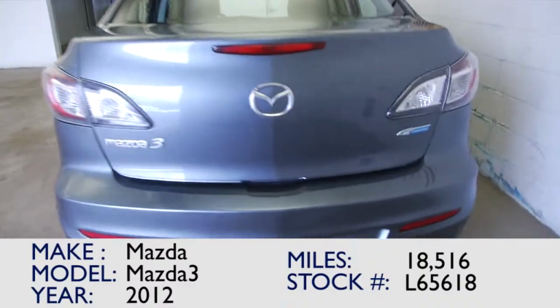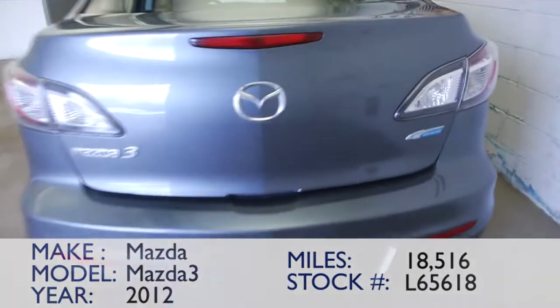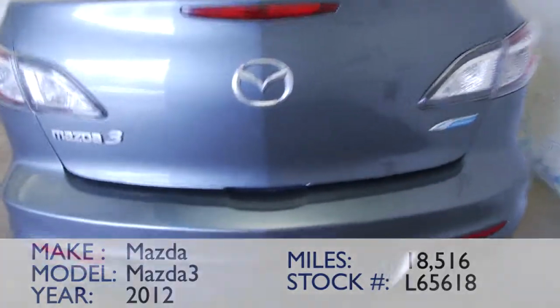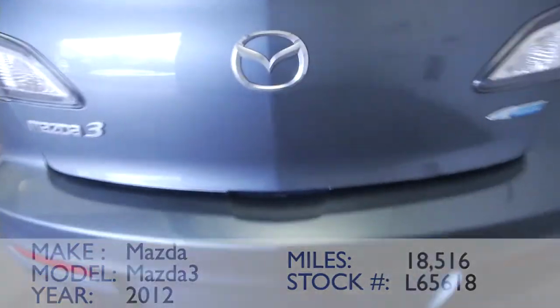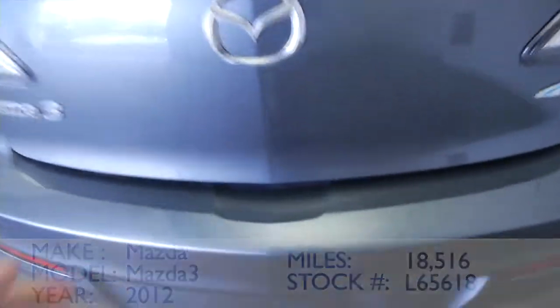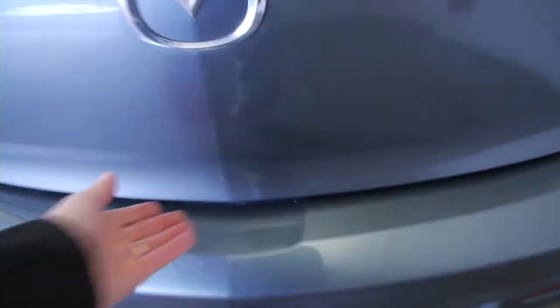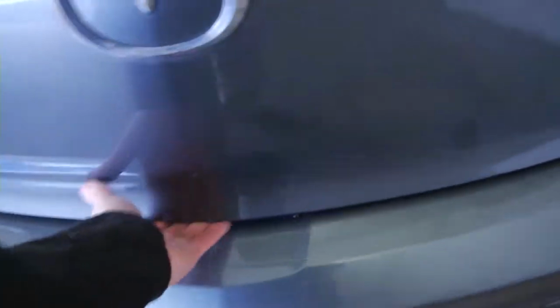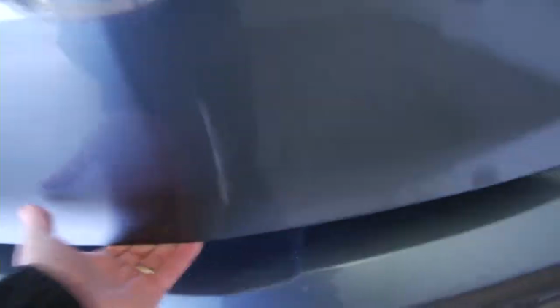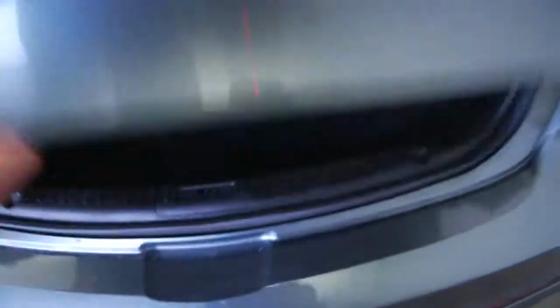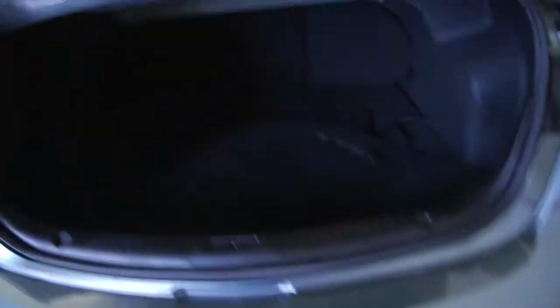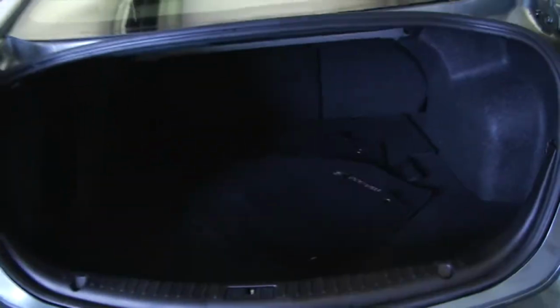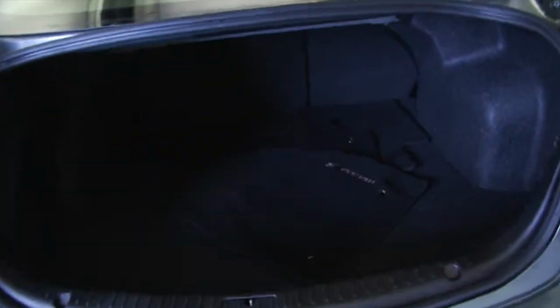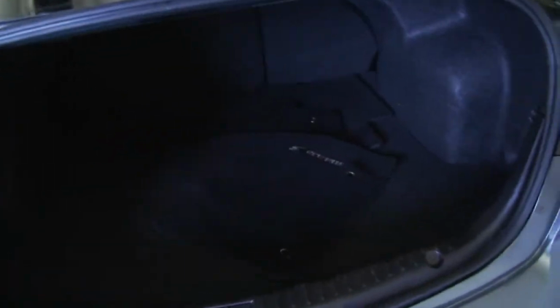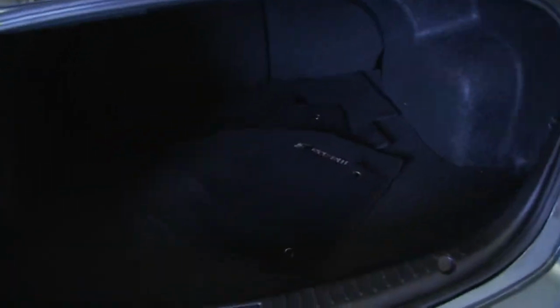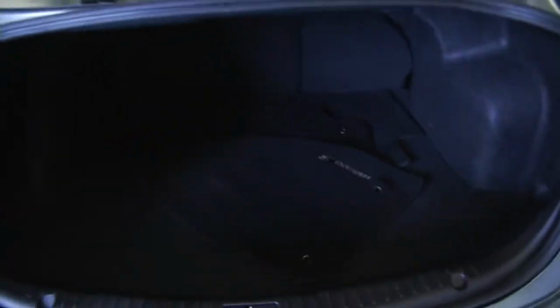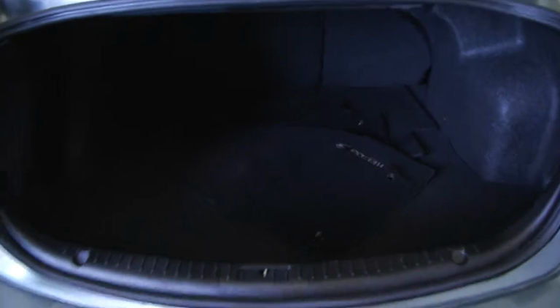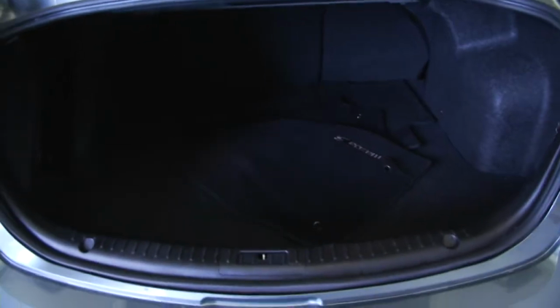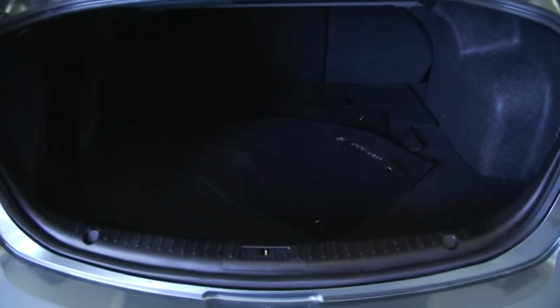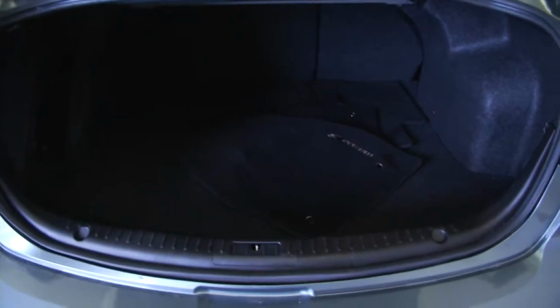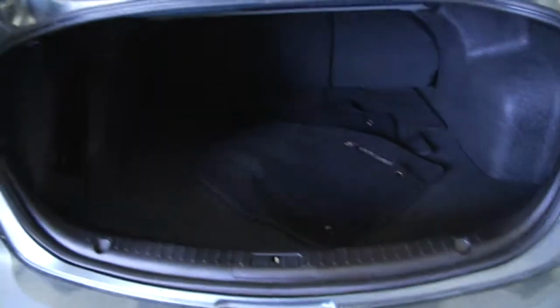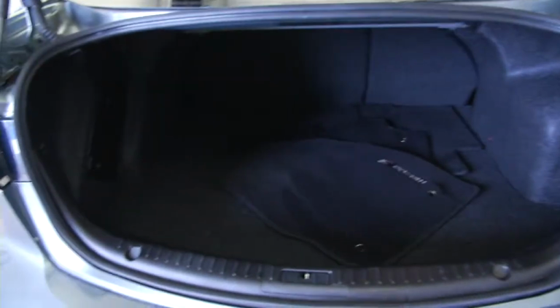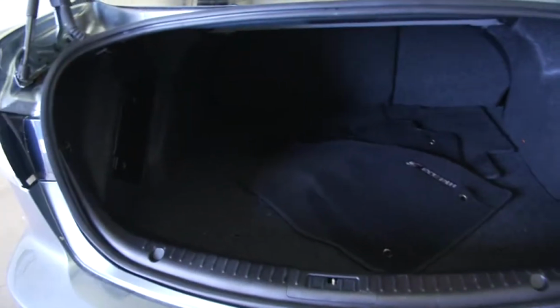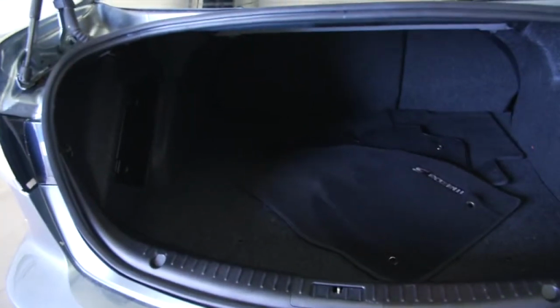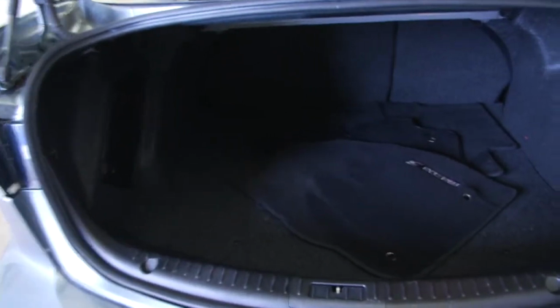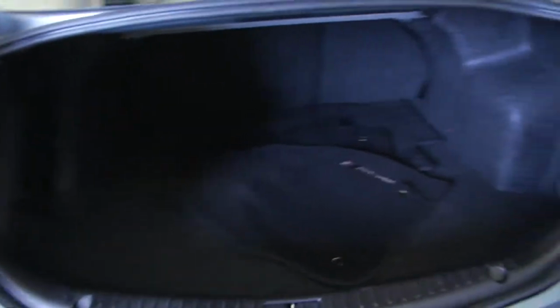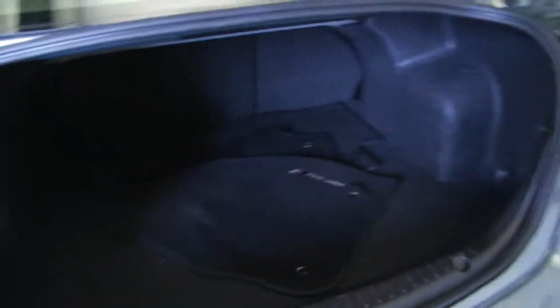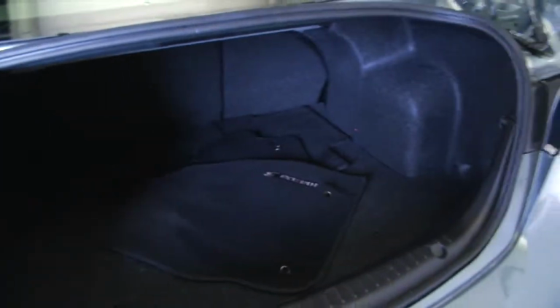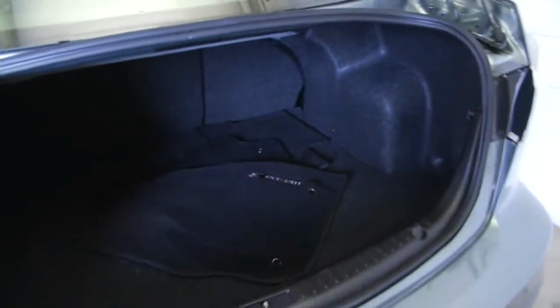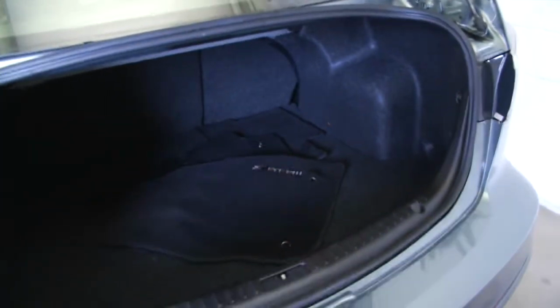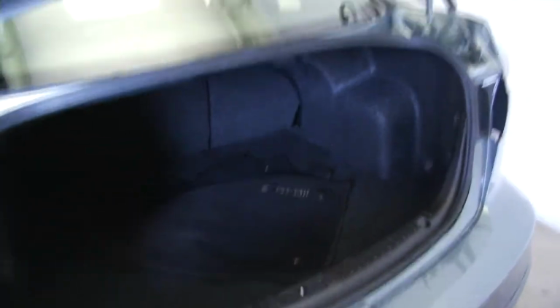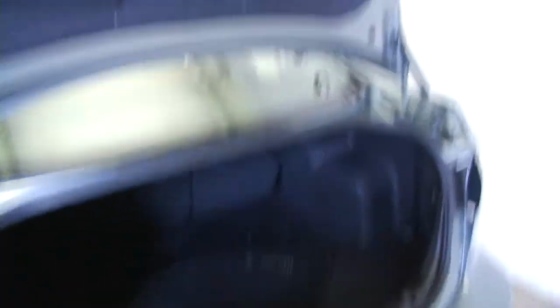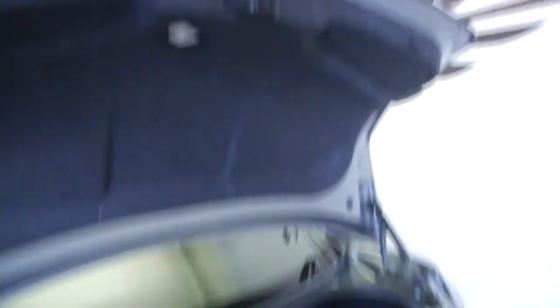In this video walk-around, we're going to start at the back of the vehicle, work our way to the front of the vehicle, and let you take a better look at everything this vehicle has to offer.